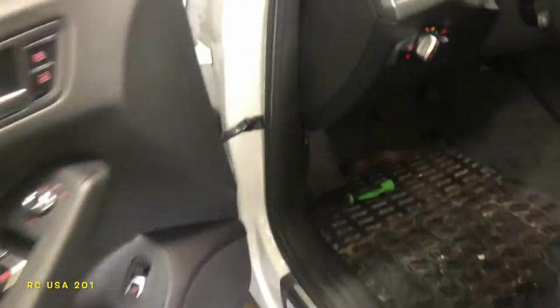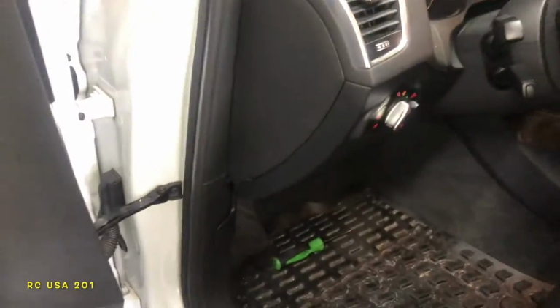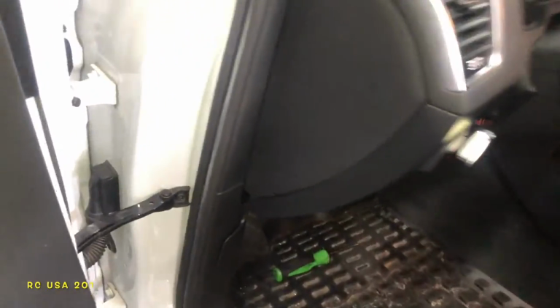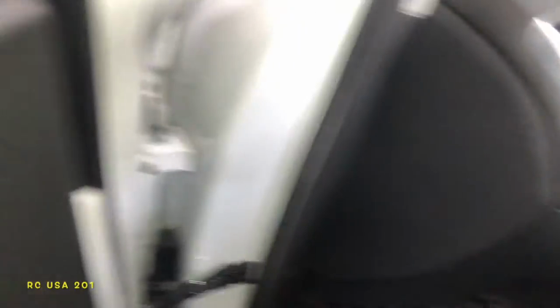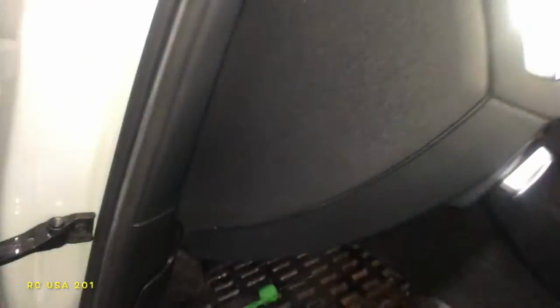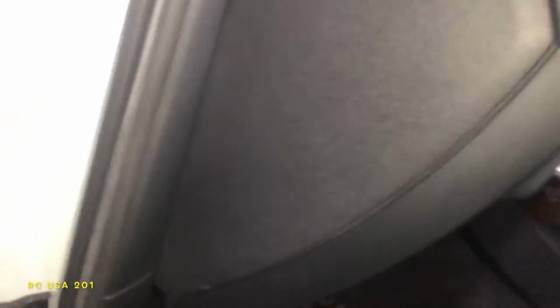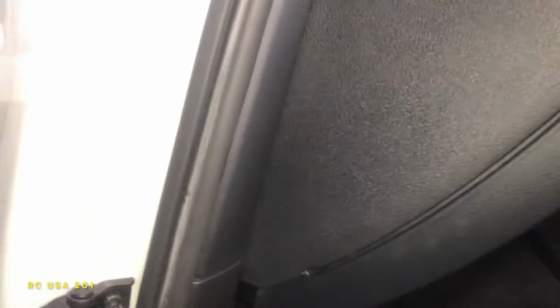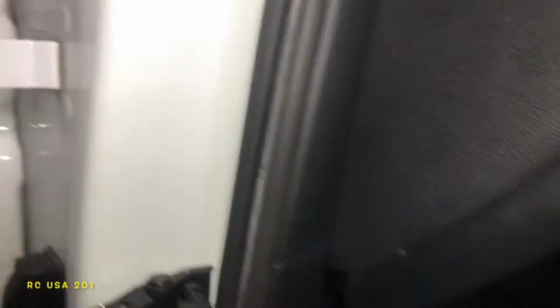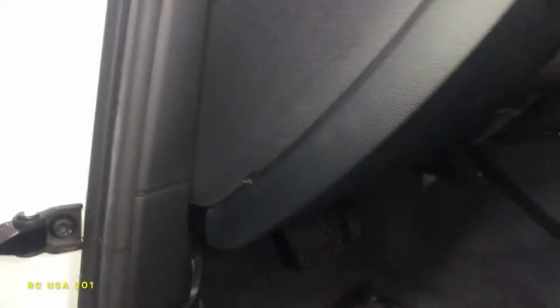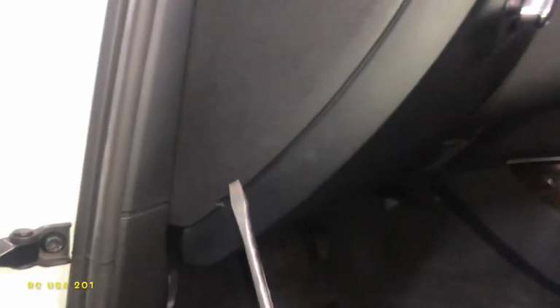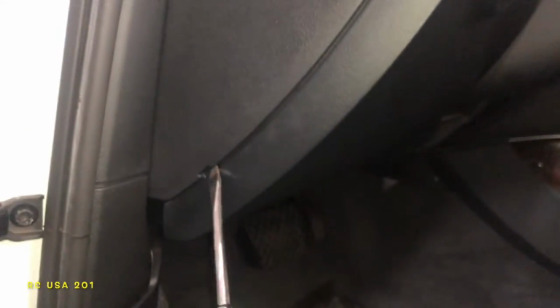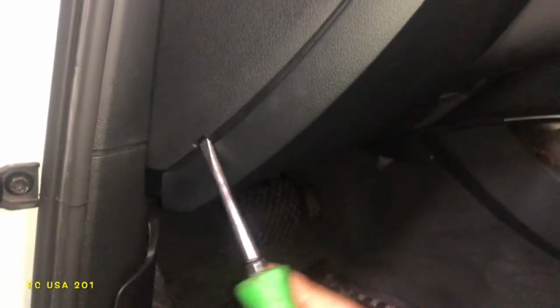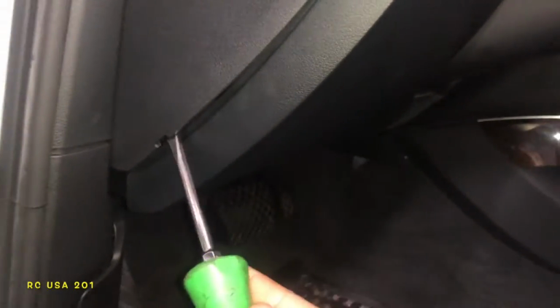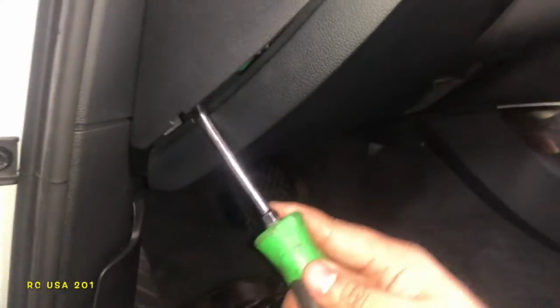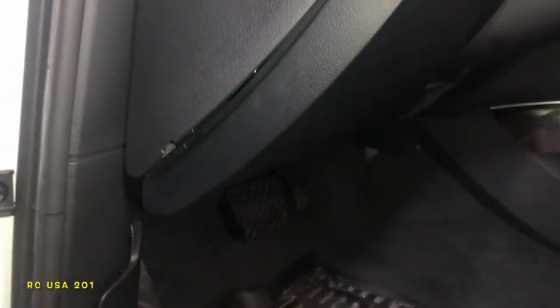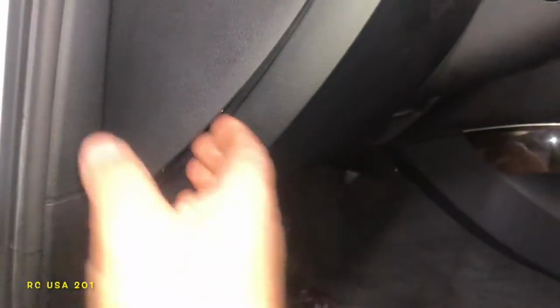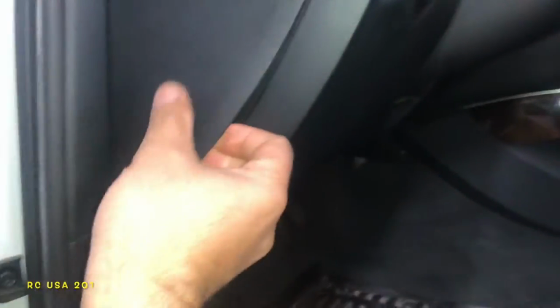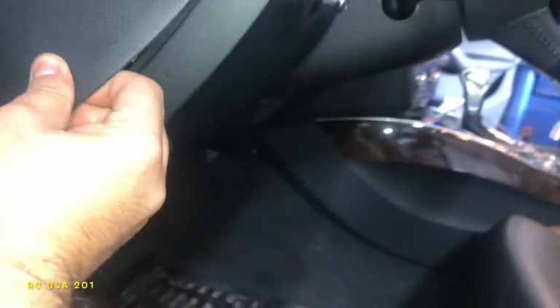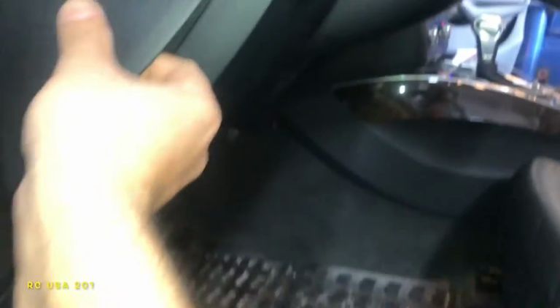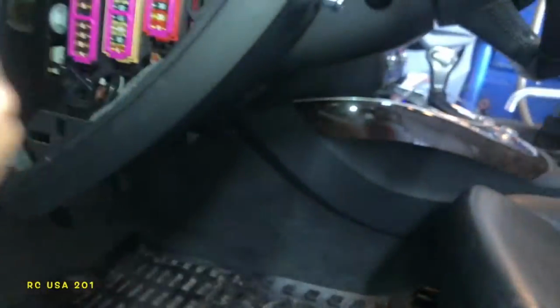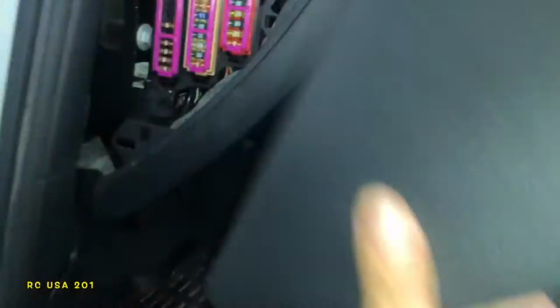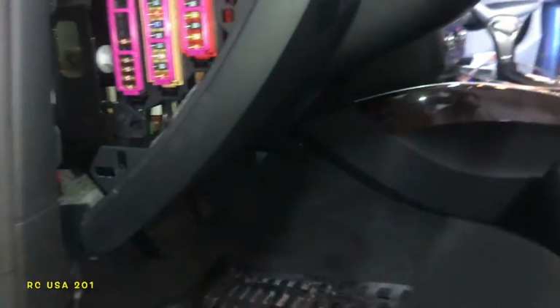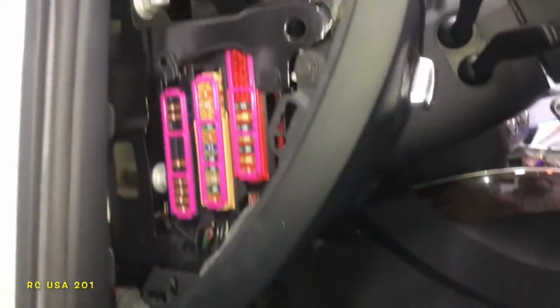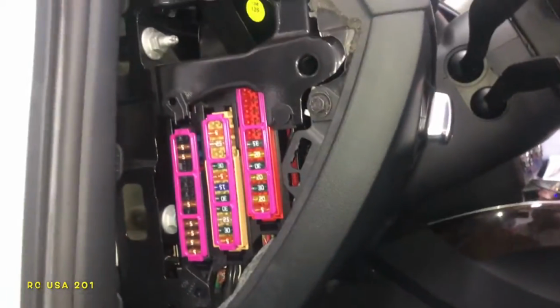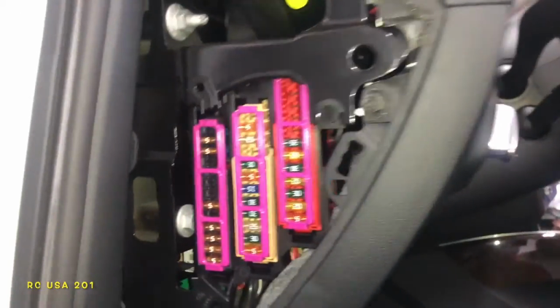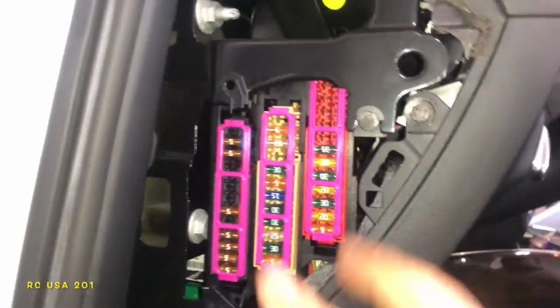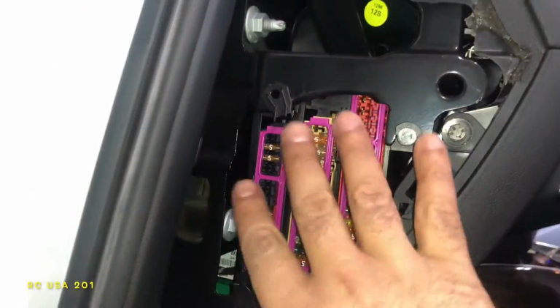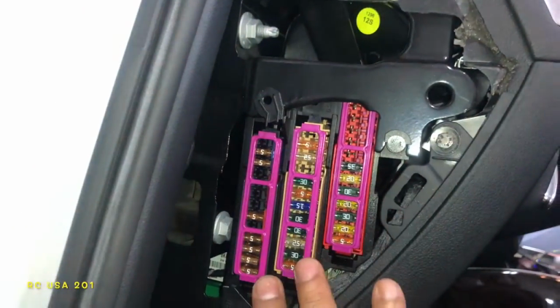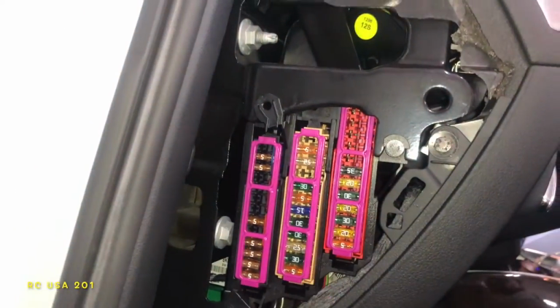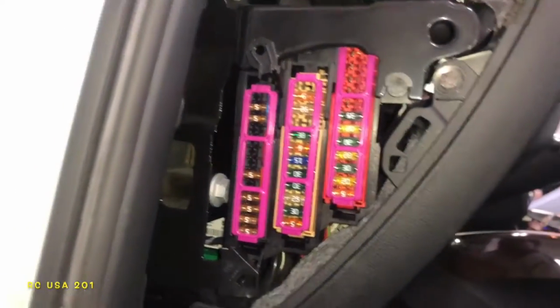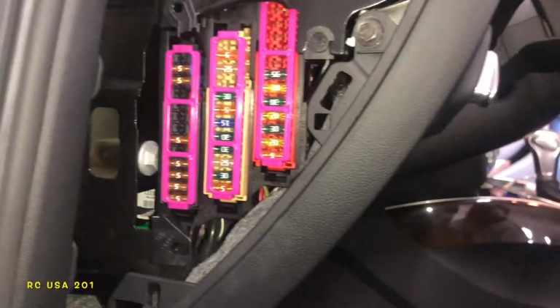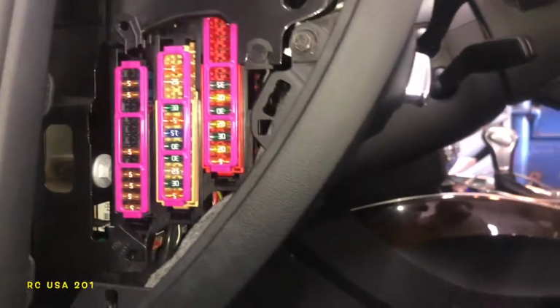Let's look at the driver's side. What you want to do is get a flat-head screwdriver and just yank on this really hard — and there's your panel. Just go in the order they're at.